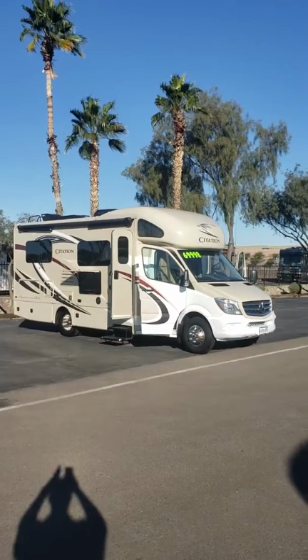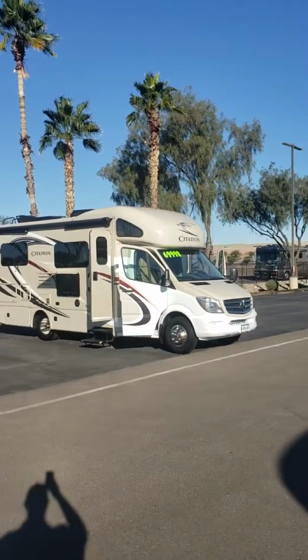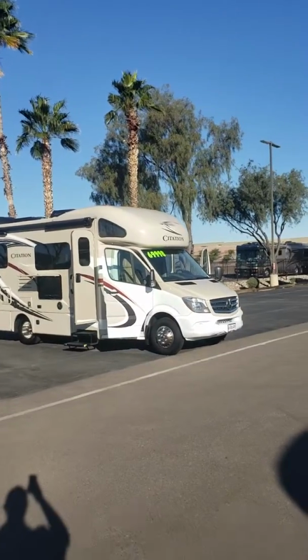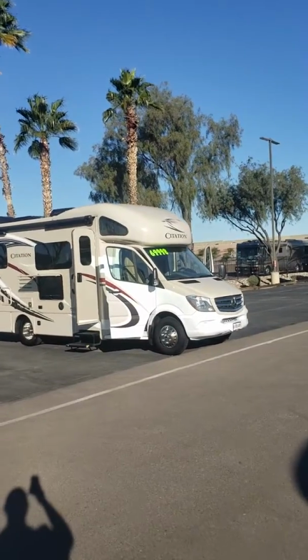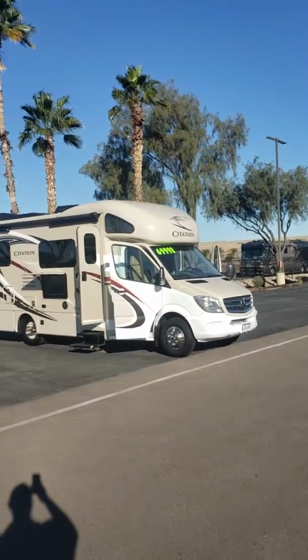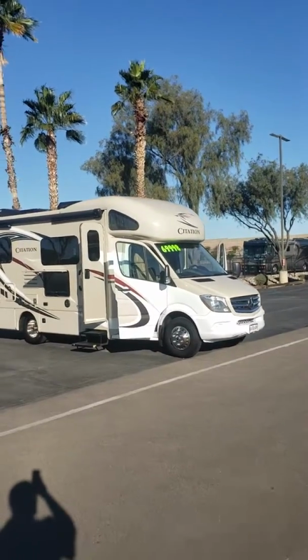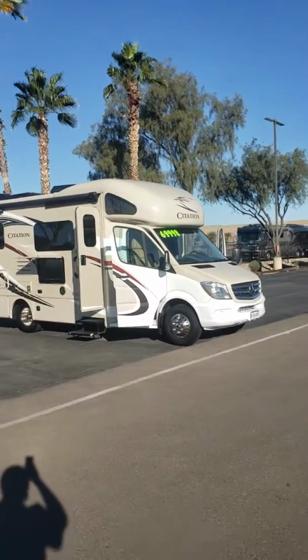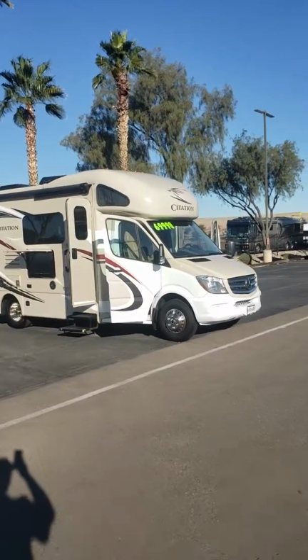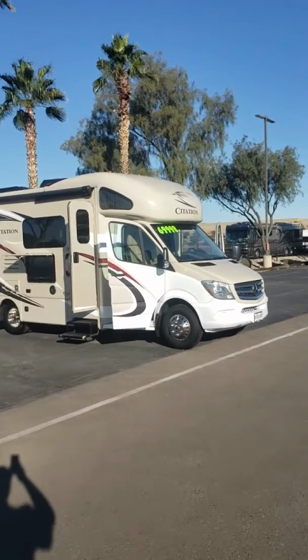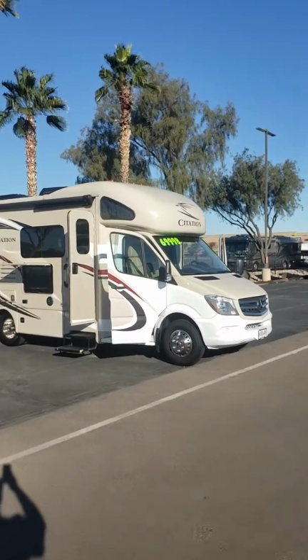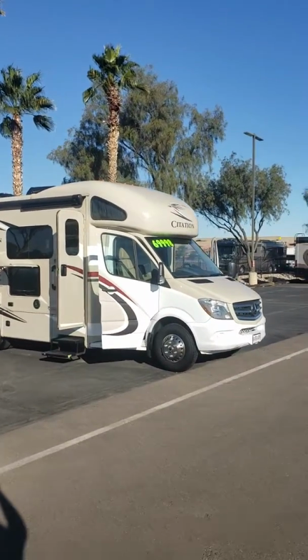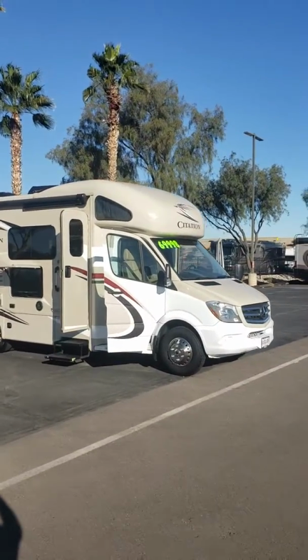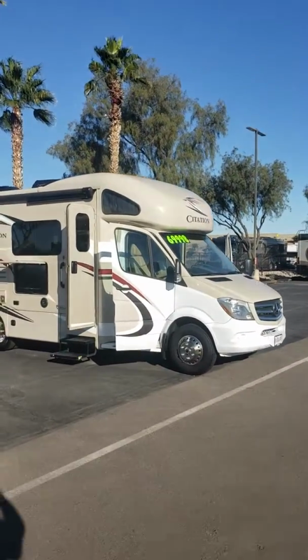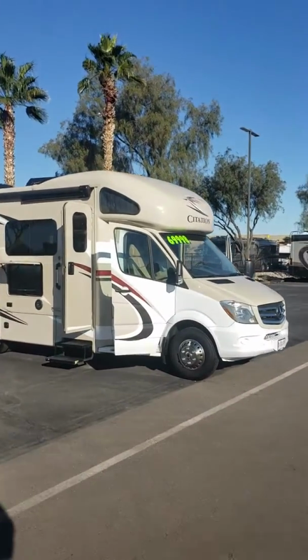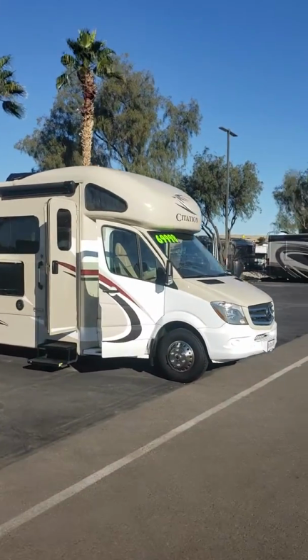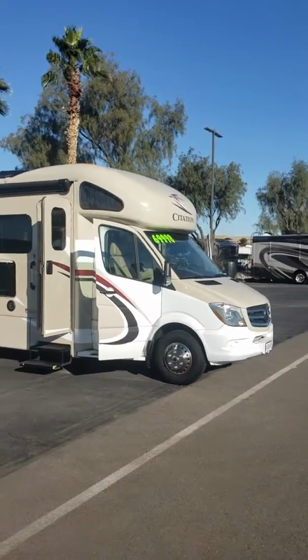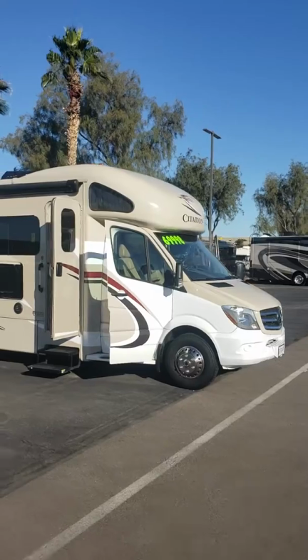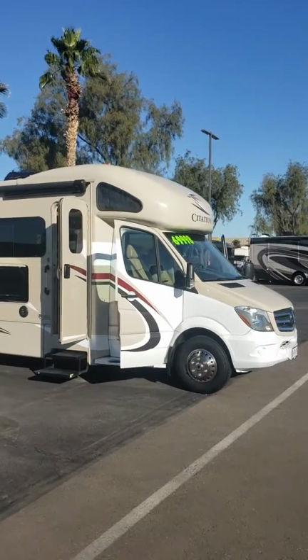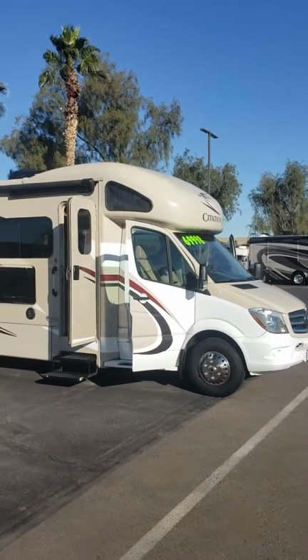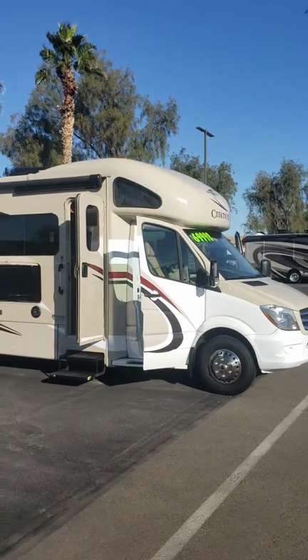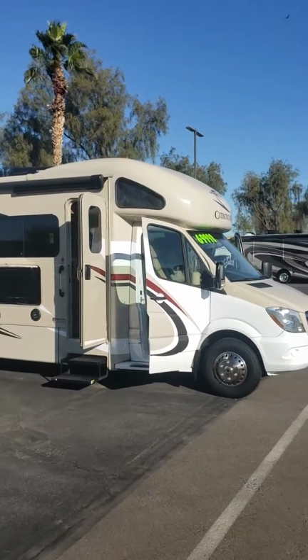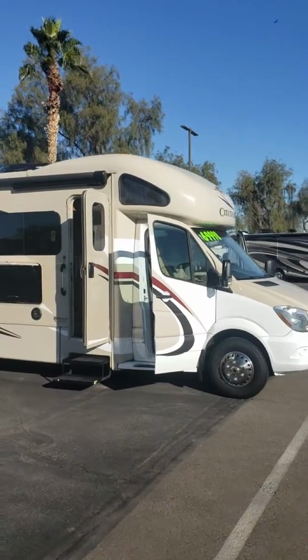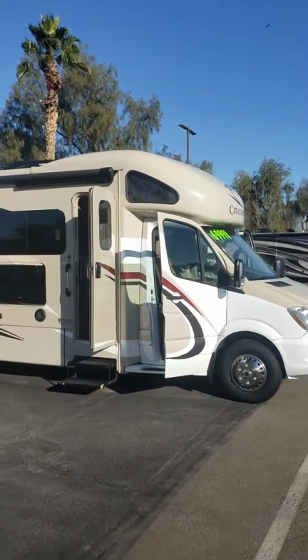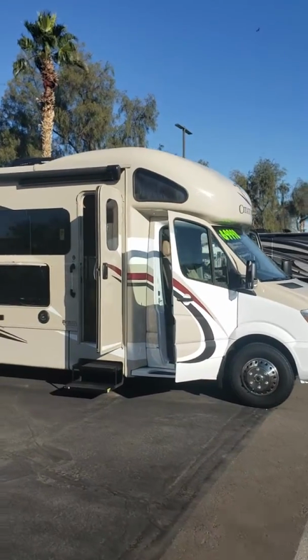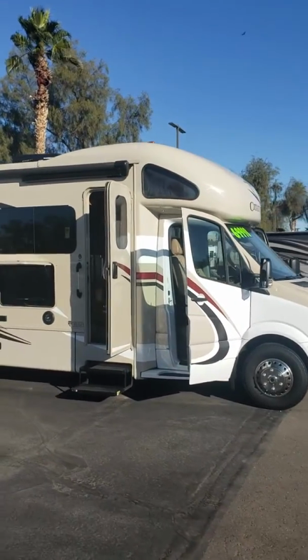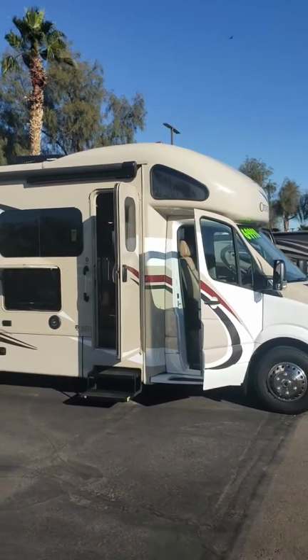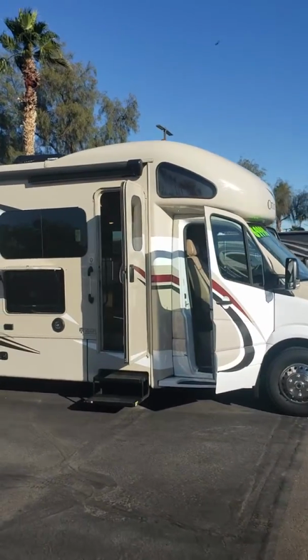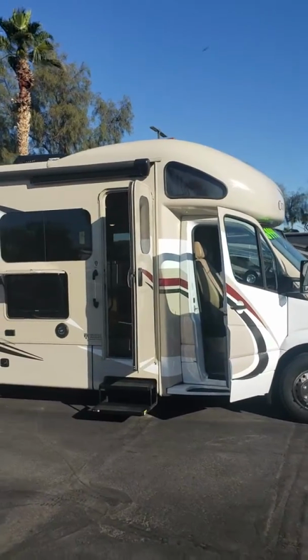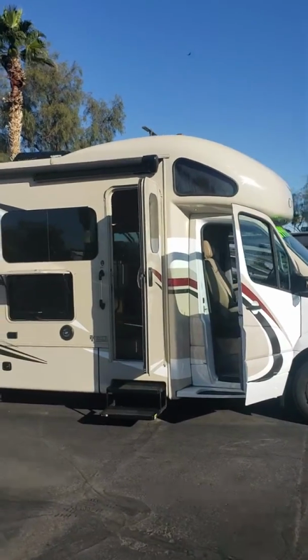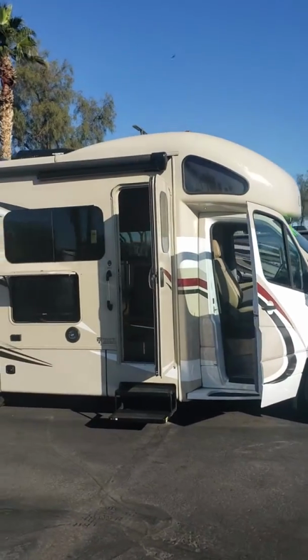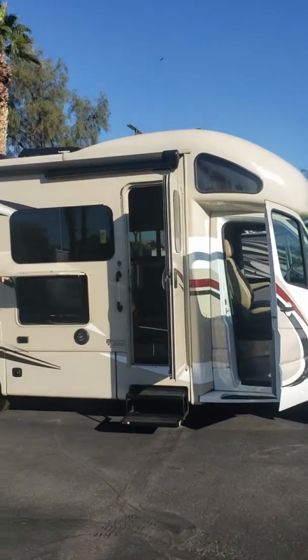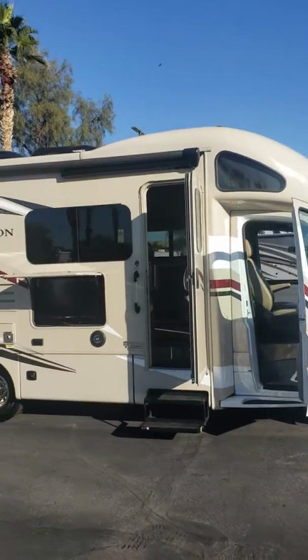Good morning, Laura. I hope you can hear me over the power washer in the background. Just thought I'd send you a little video of this one that just came in — a trade, 2018 Thor Citation.